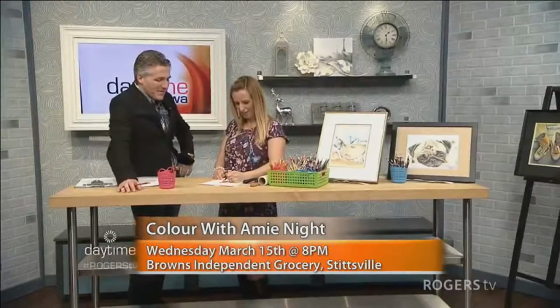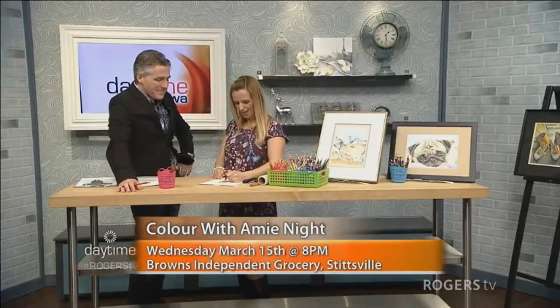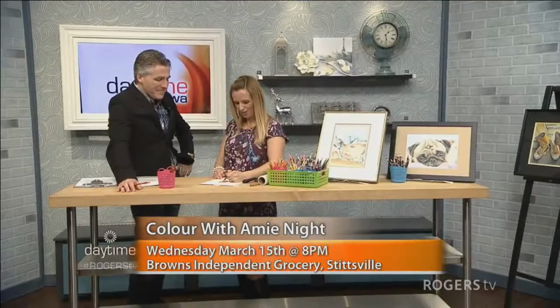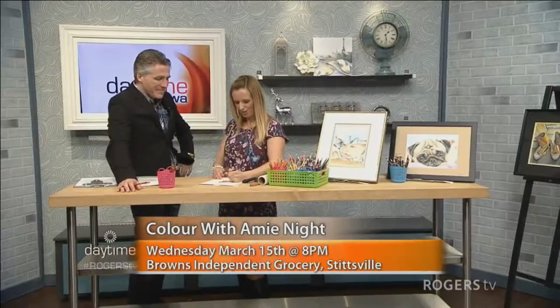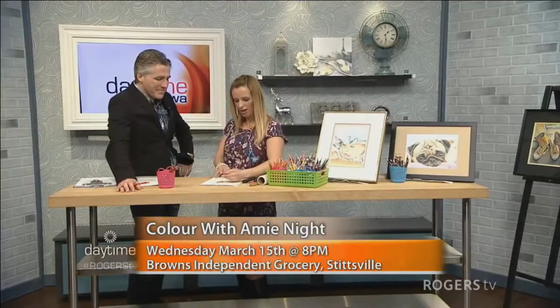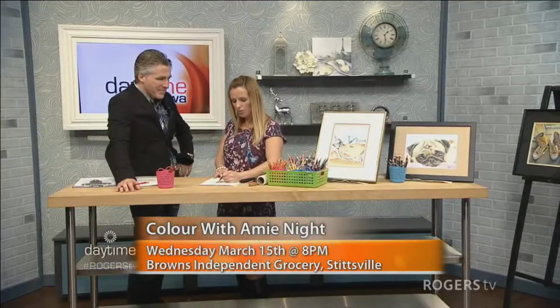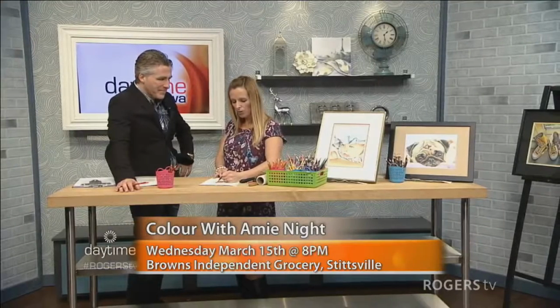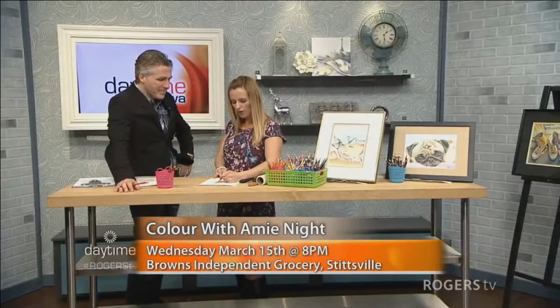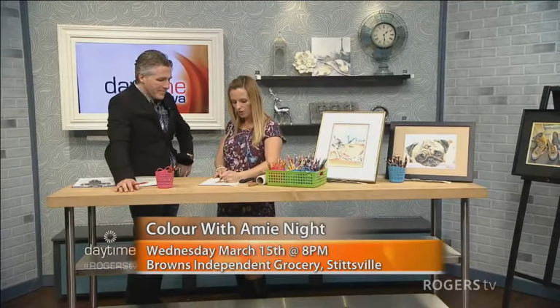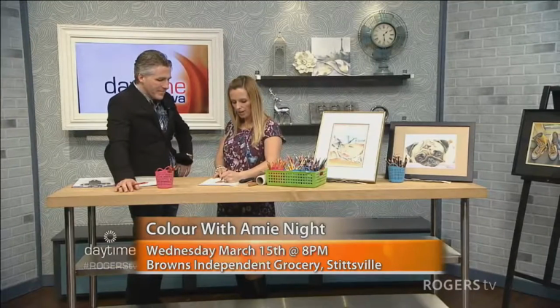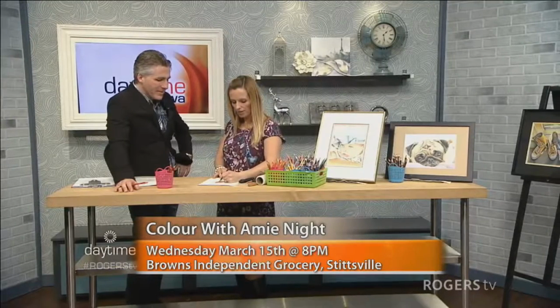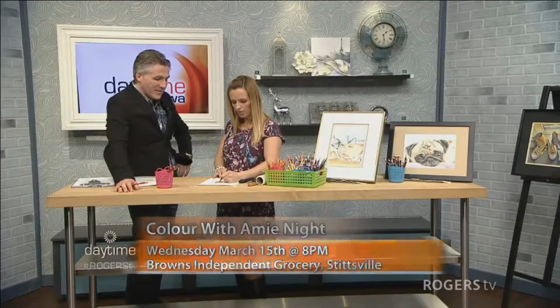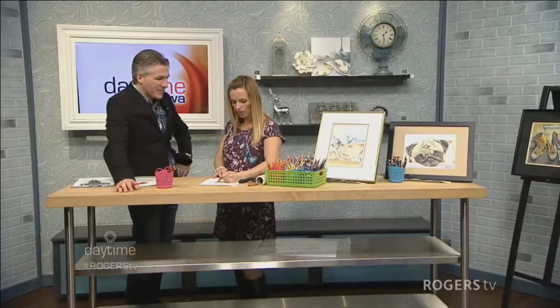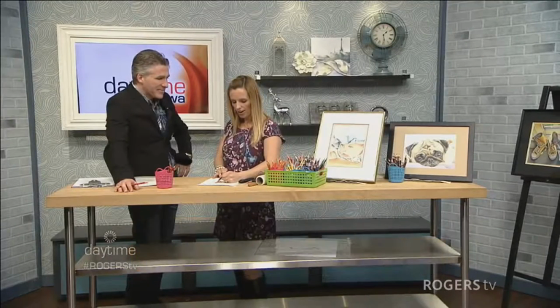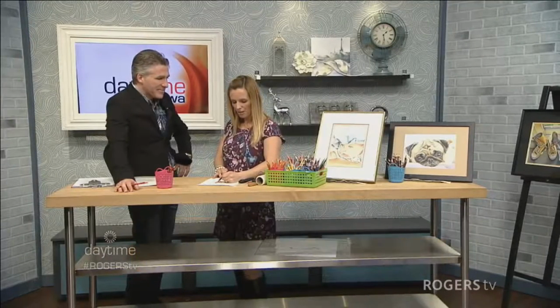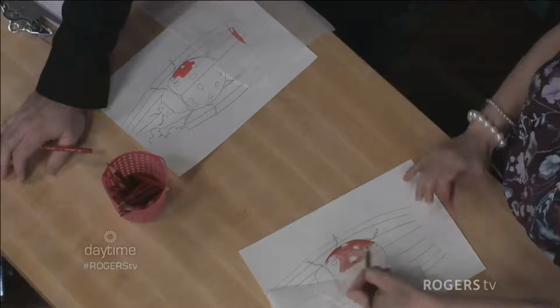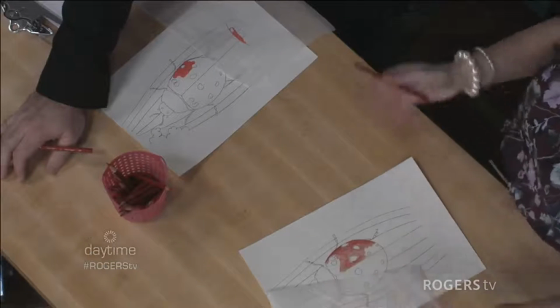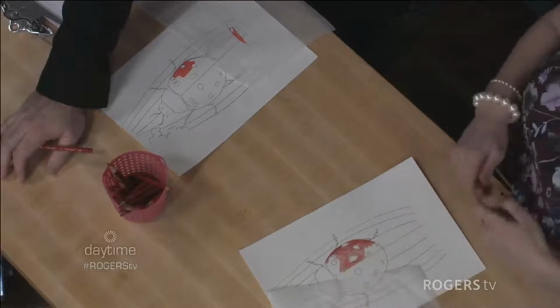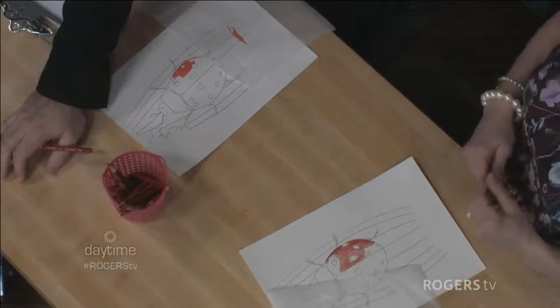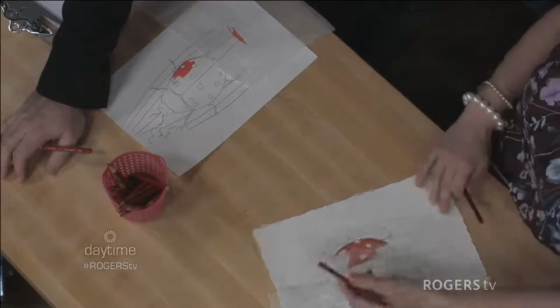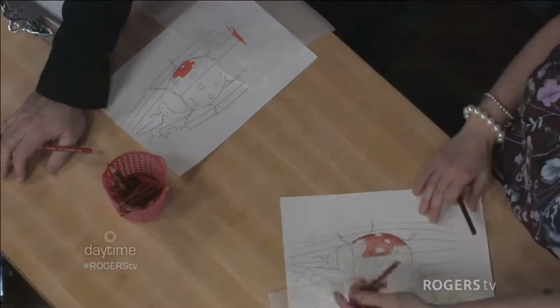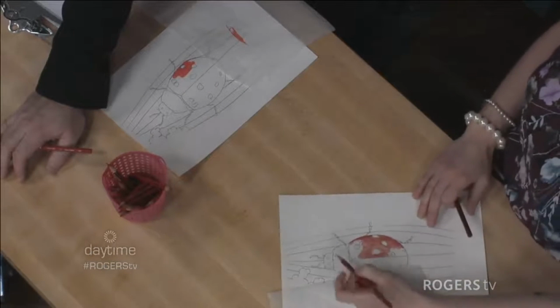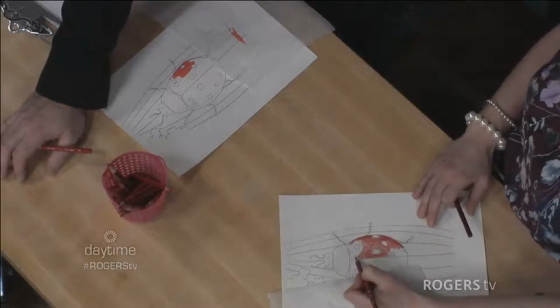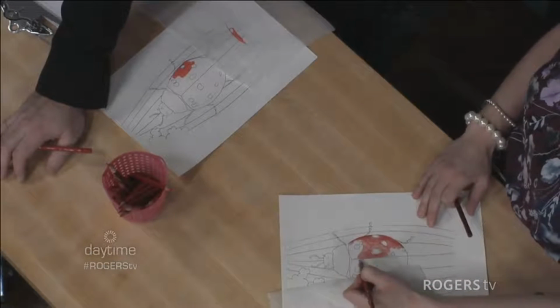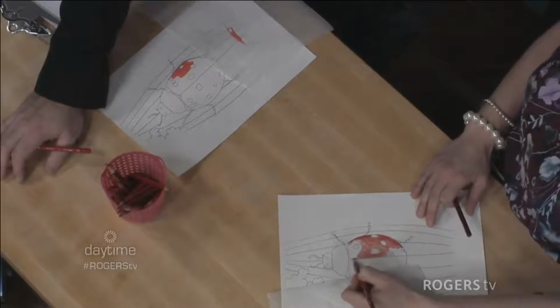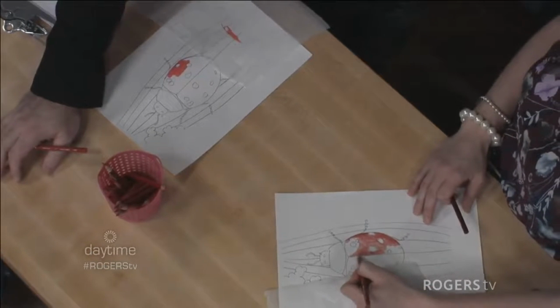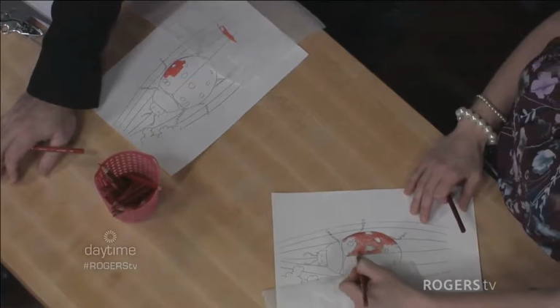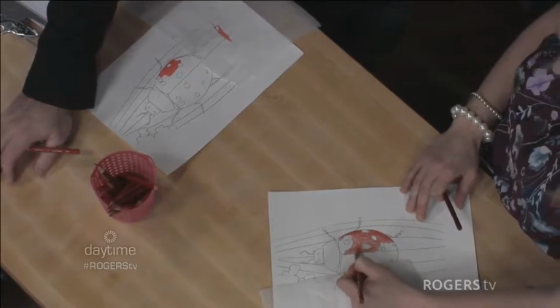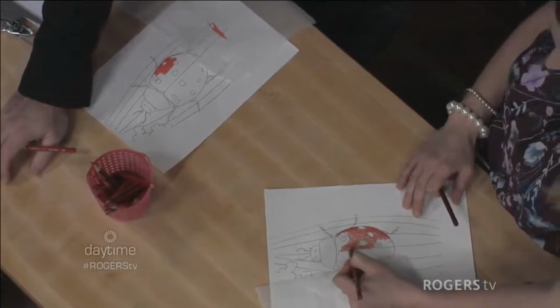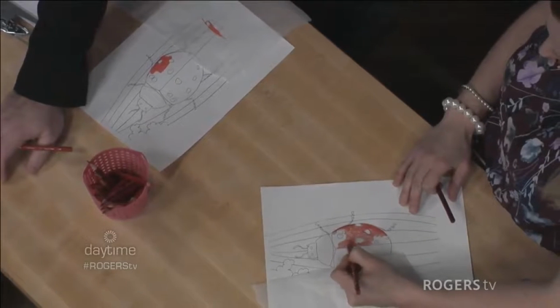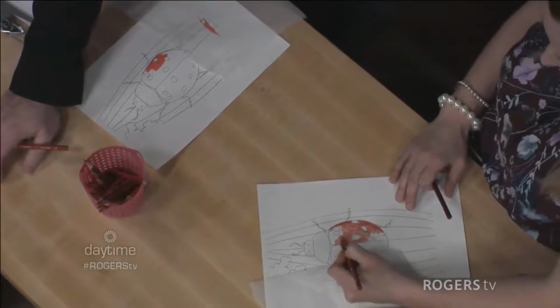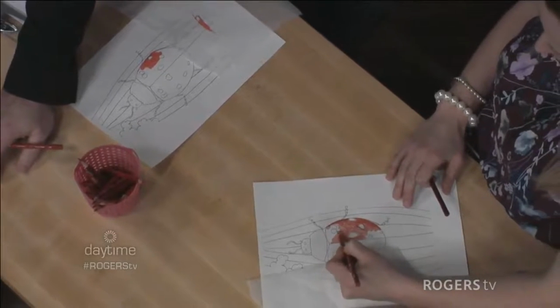This is when pressure starts to play in. Heavier pressure — this is how you create depth and volume. So it's all pencil crayon, you just move around applying different levels of pressure.